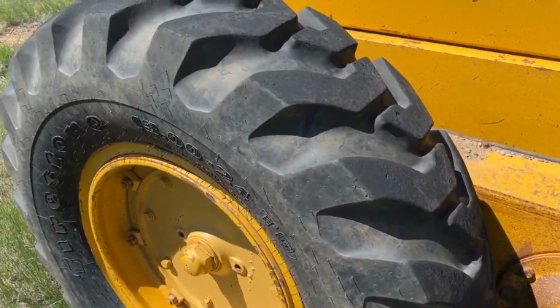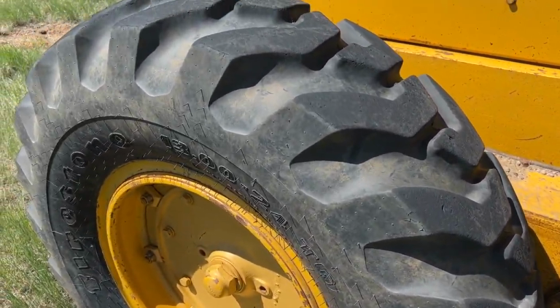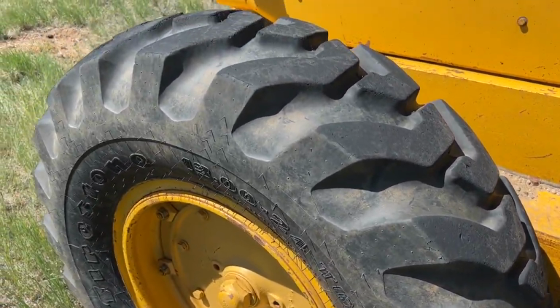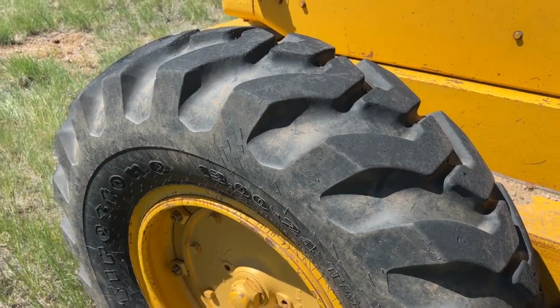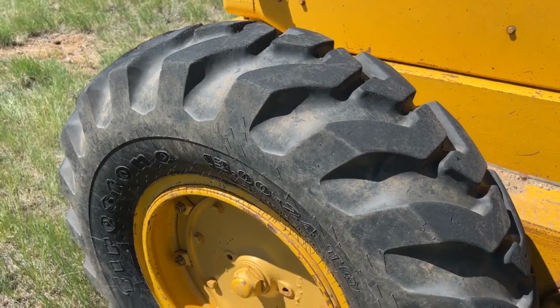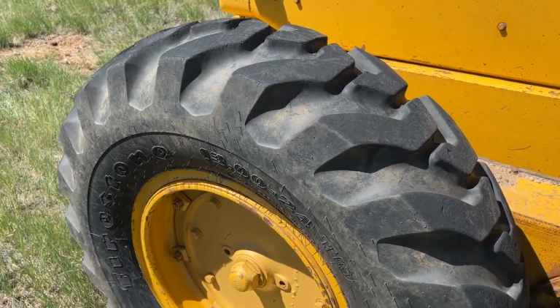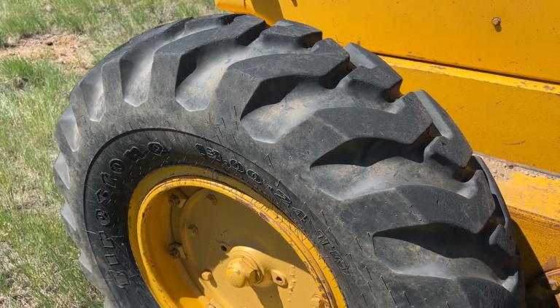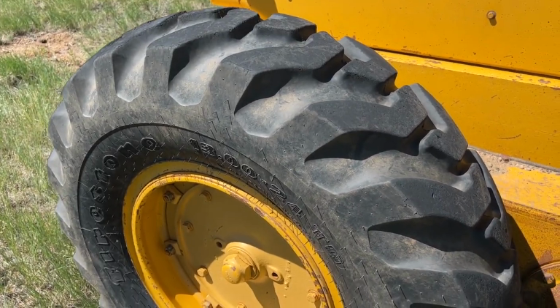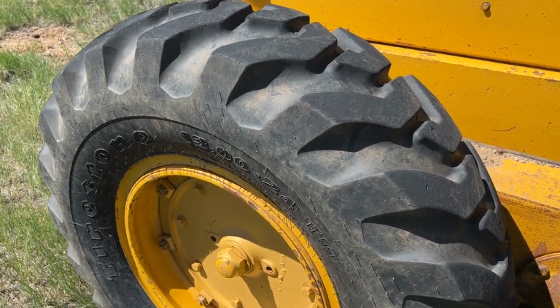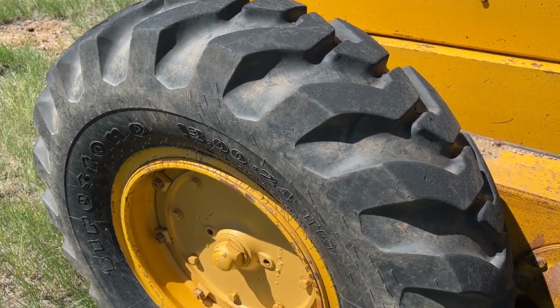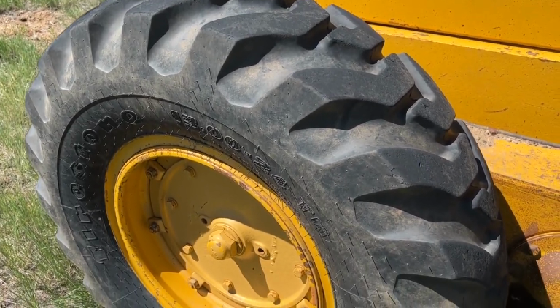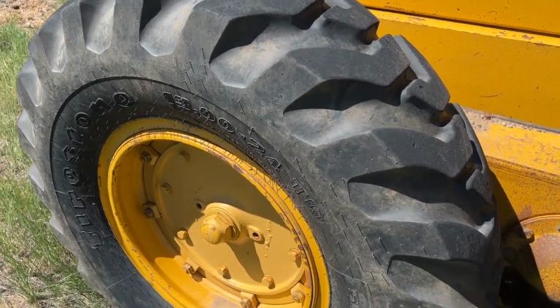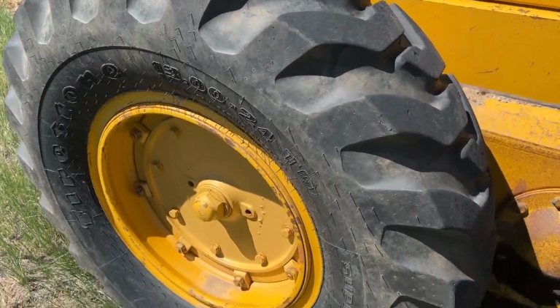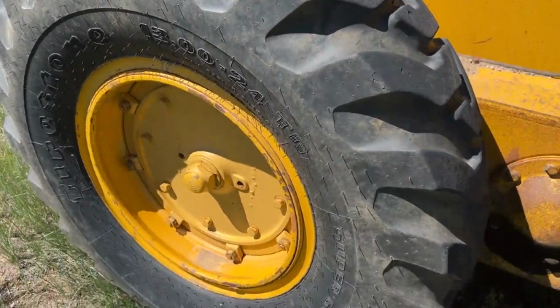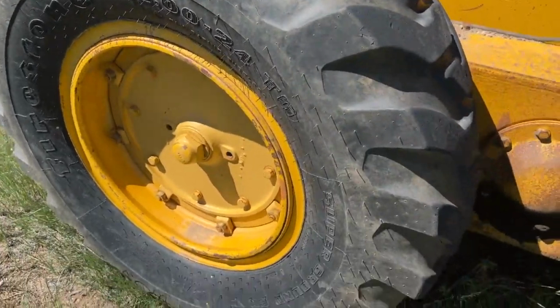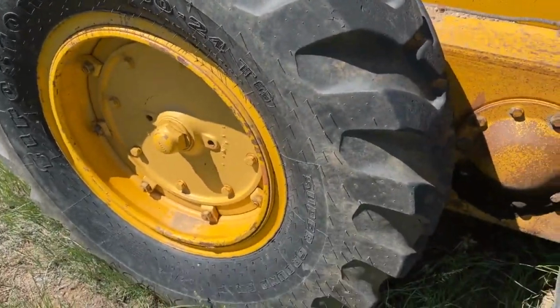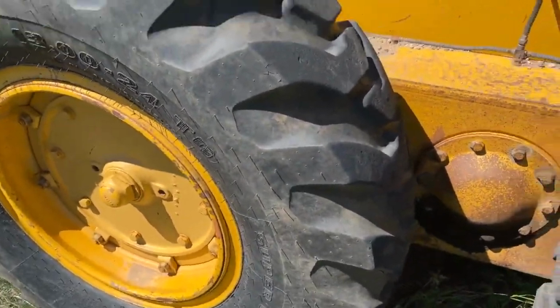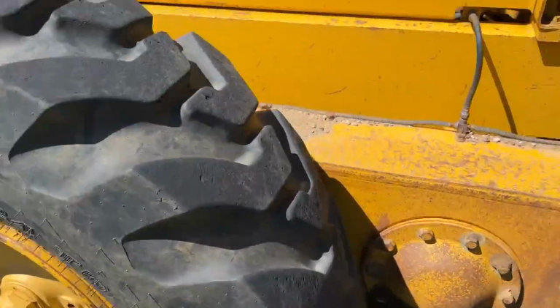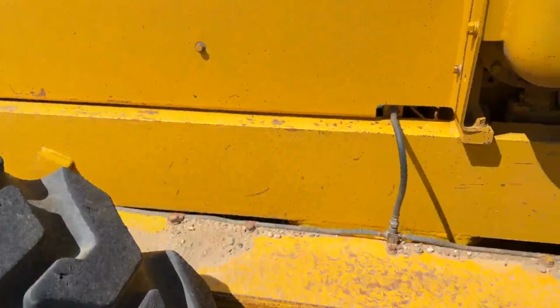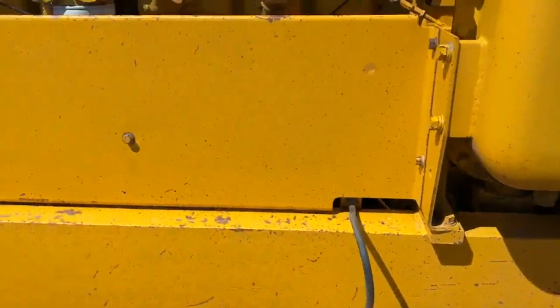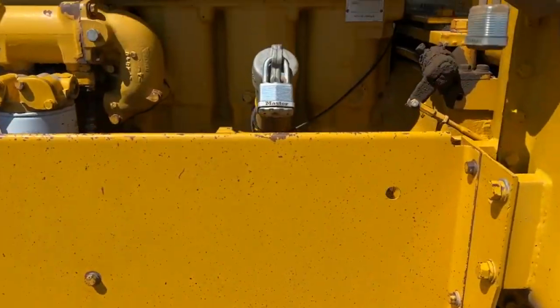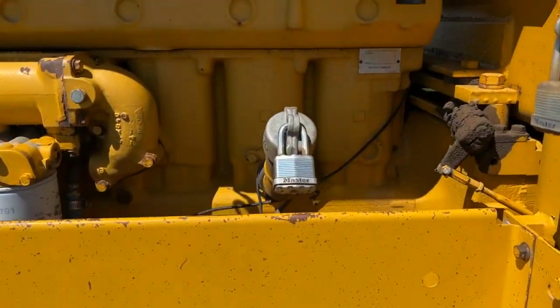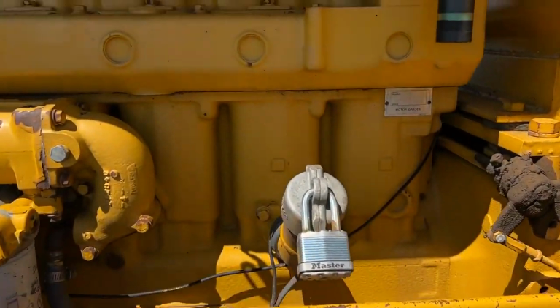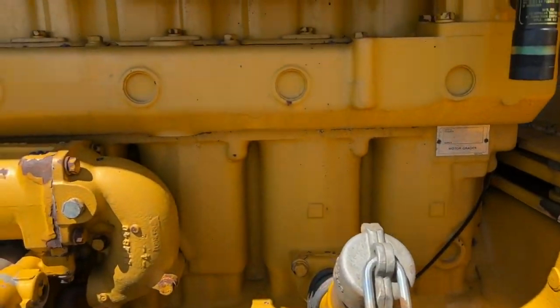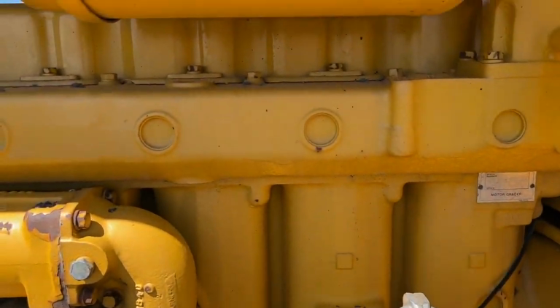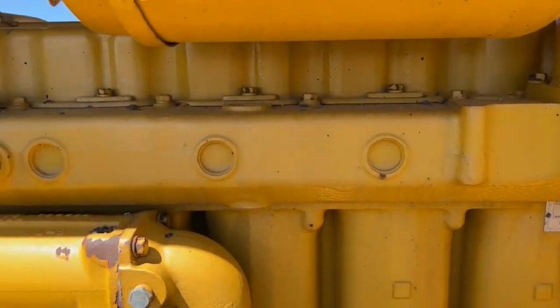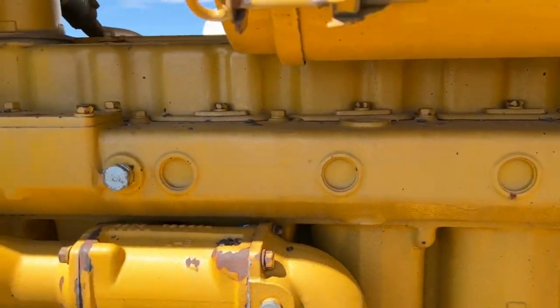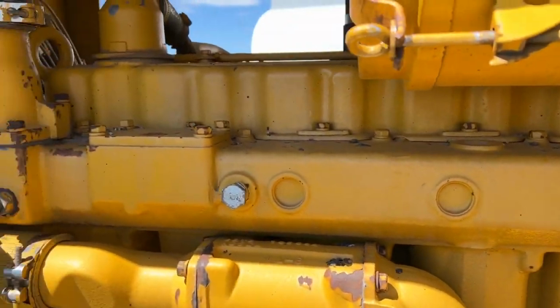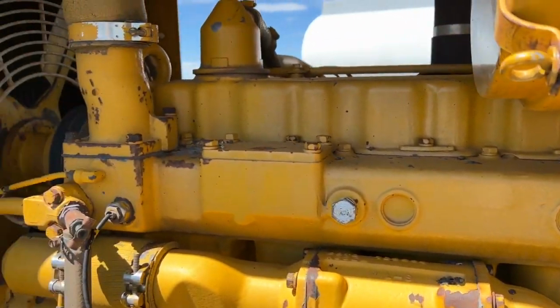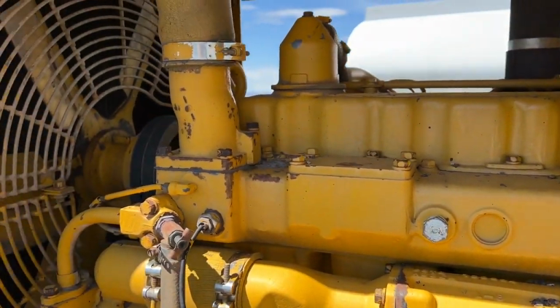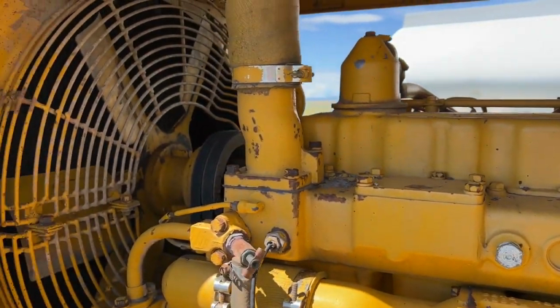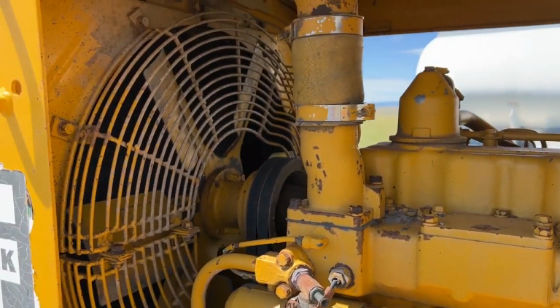And when I pan up on the motor, I think you guys will see why I'm so impressed with this little maintainer right here. My goodness, this is a clean little motor on this little tractor.